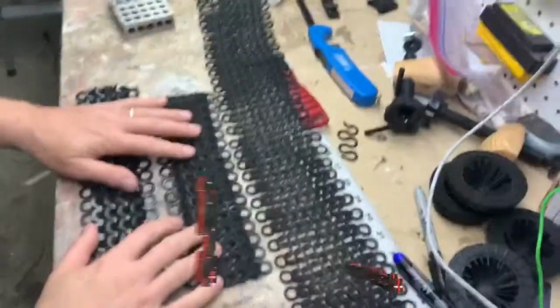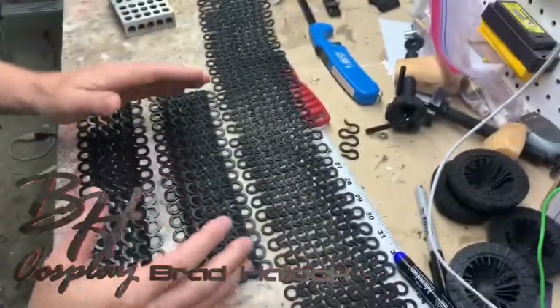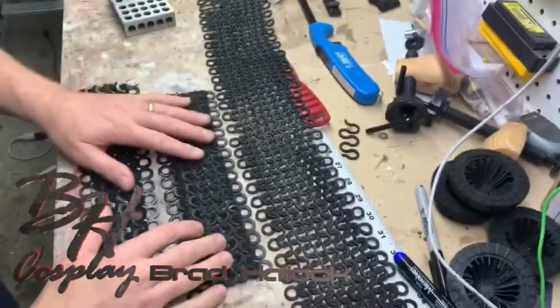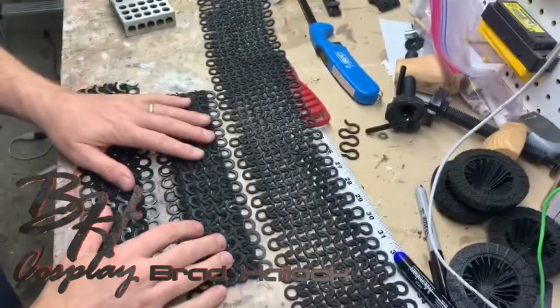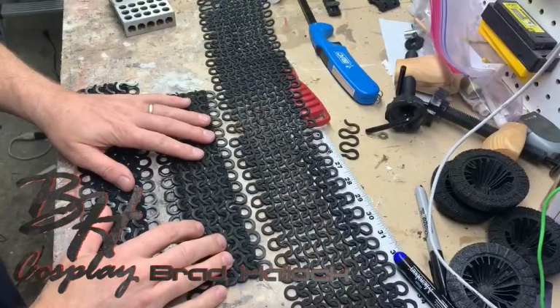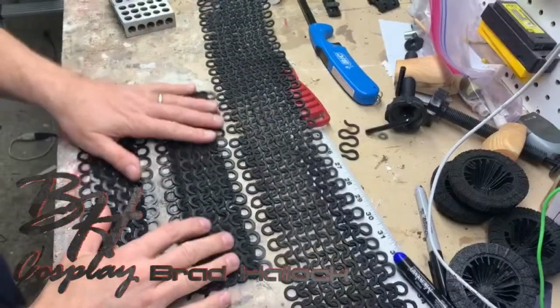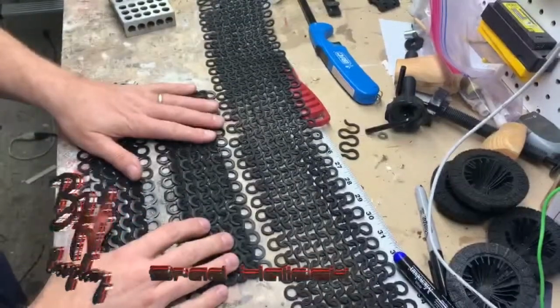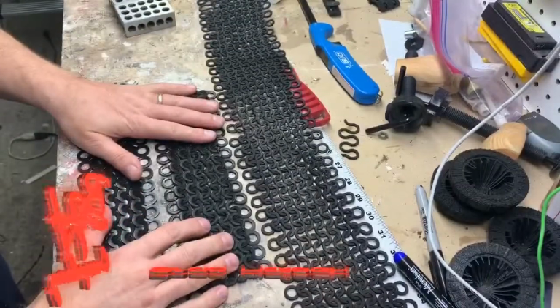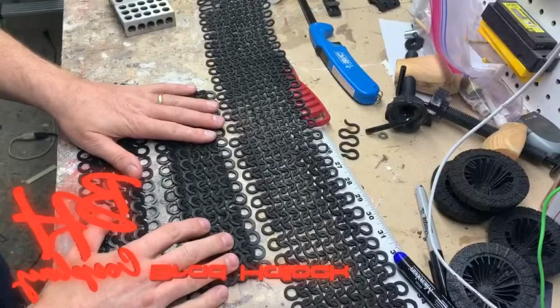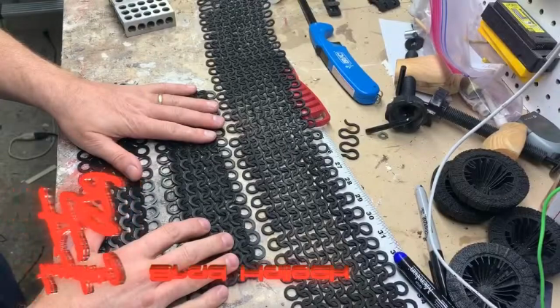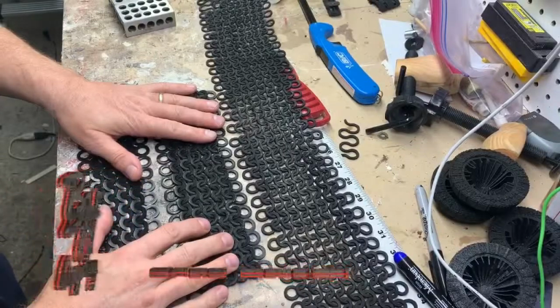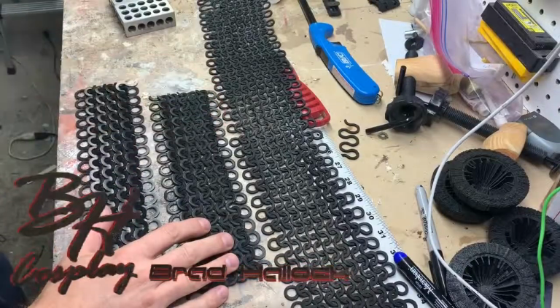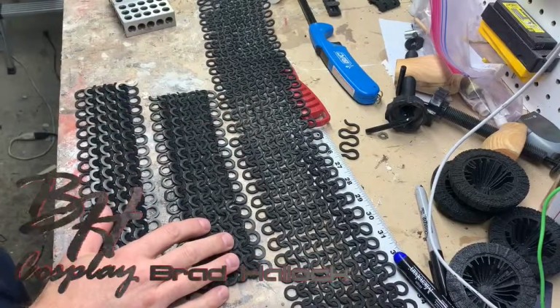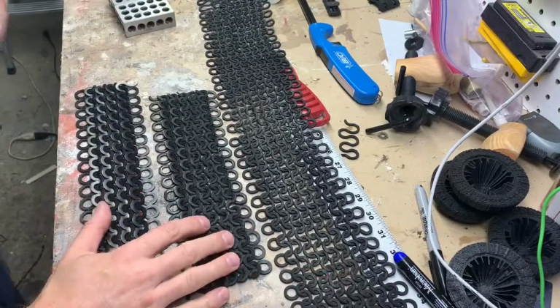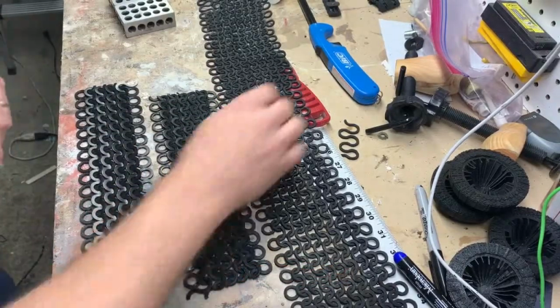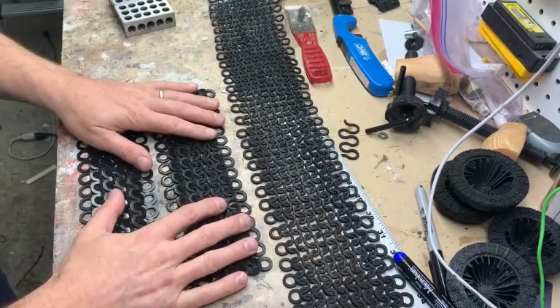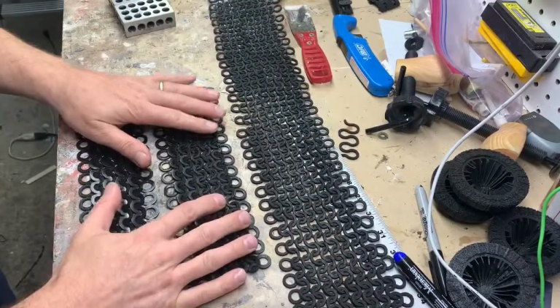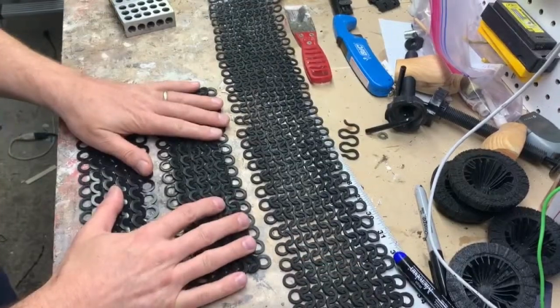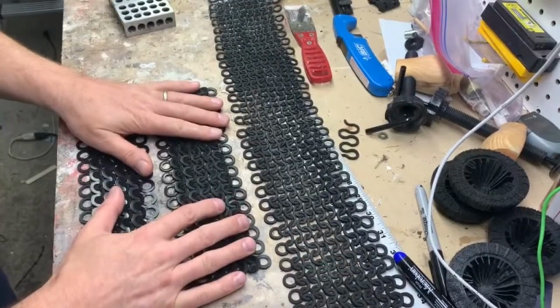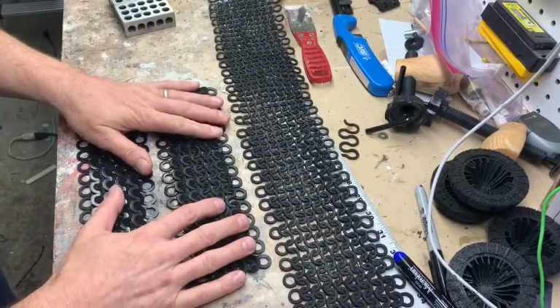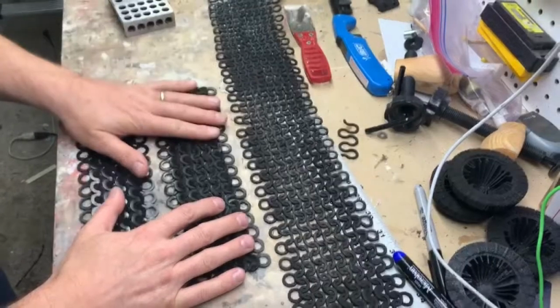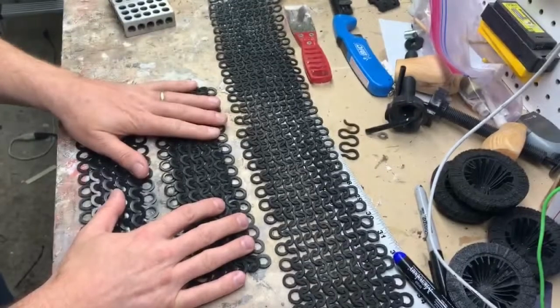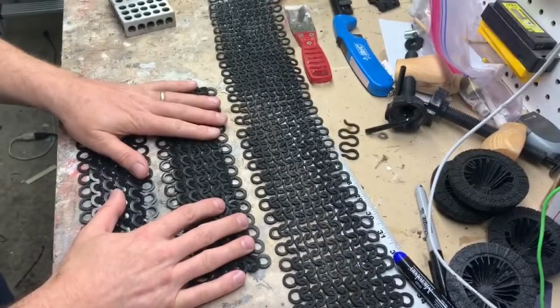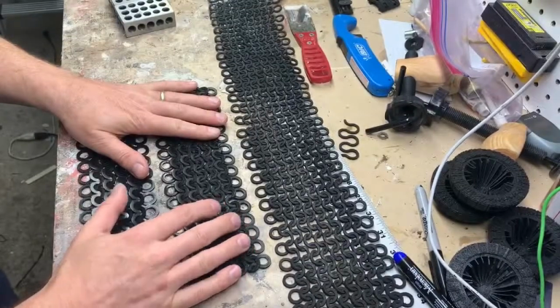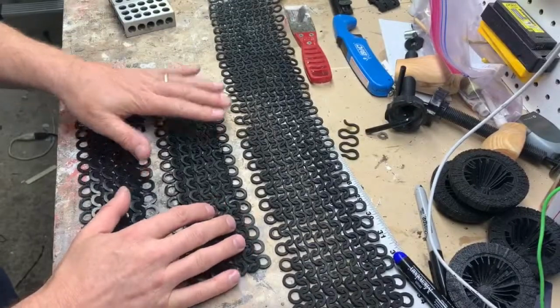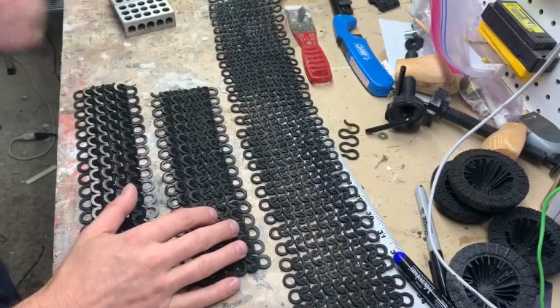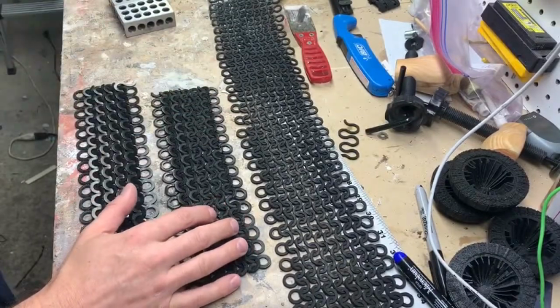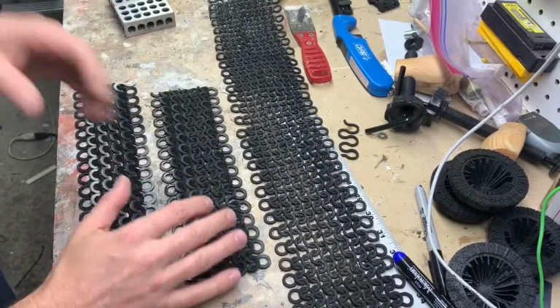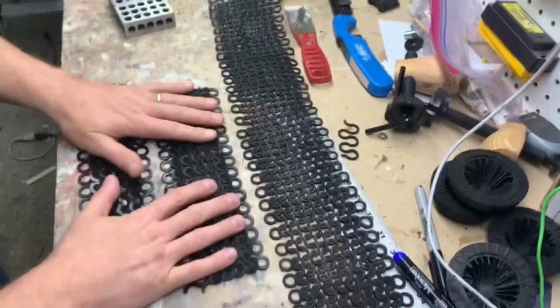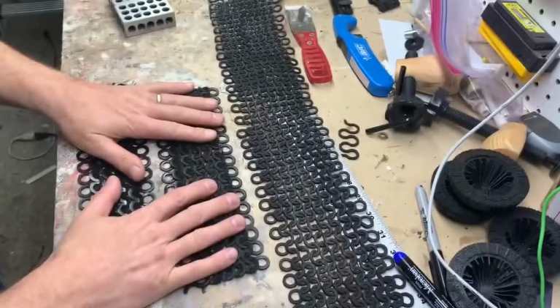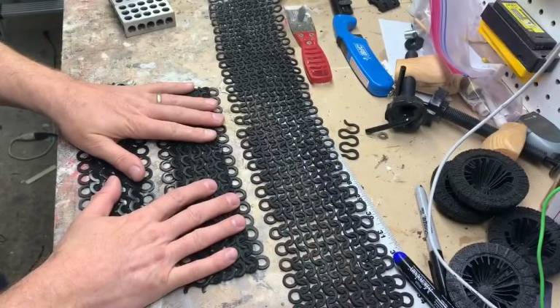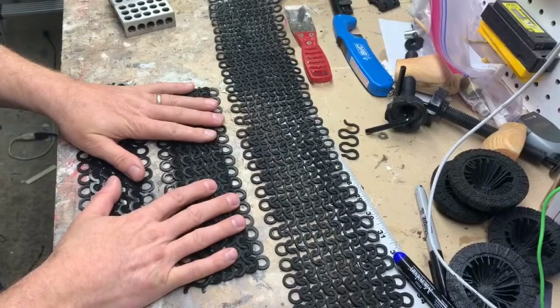Hey guys, Brad Halleck from BH Cosplay. I wanted to make a quick video about this cool chainmail technique. I posted a video earlier from another guy who developed this cool system that made making chainmail a lot easier.